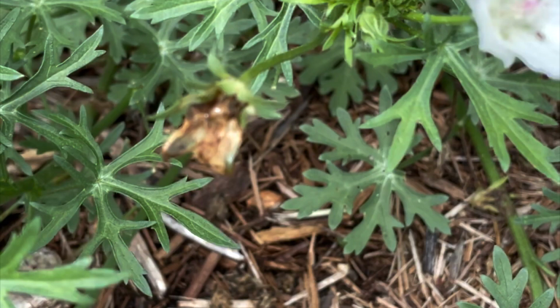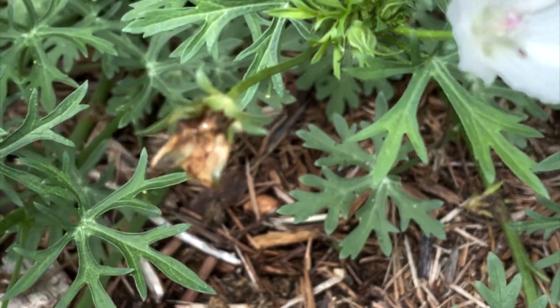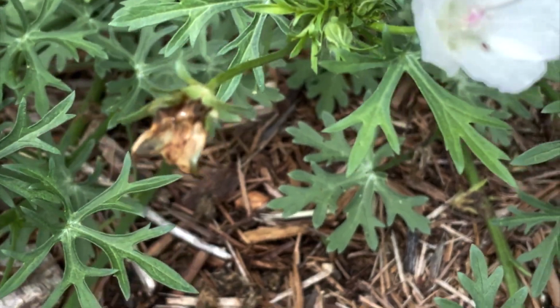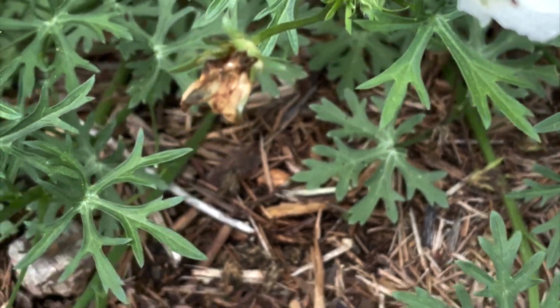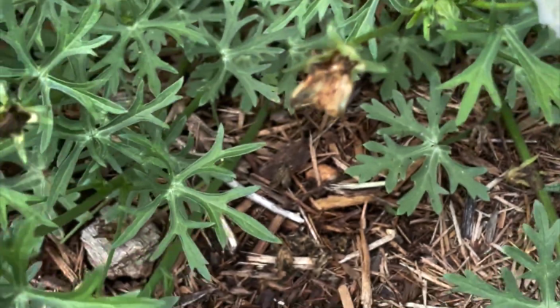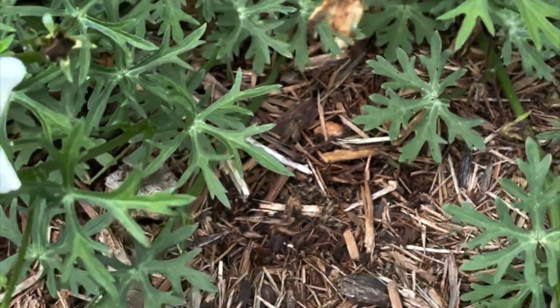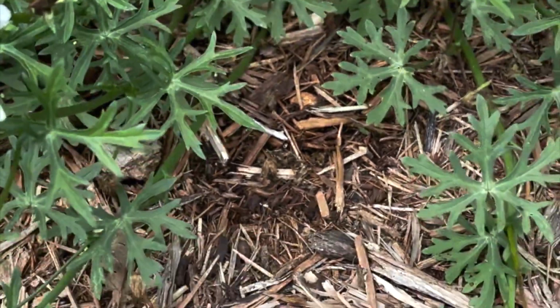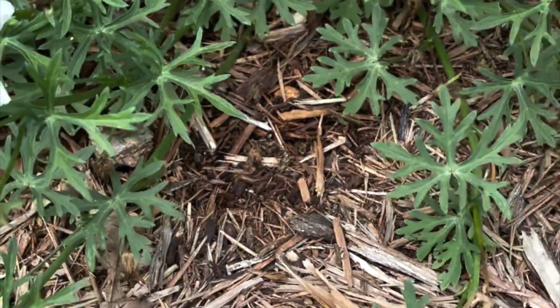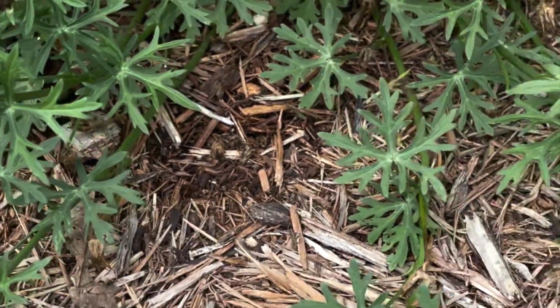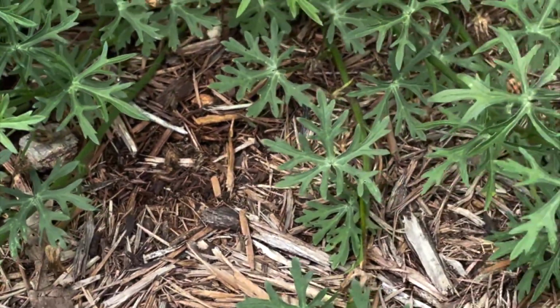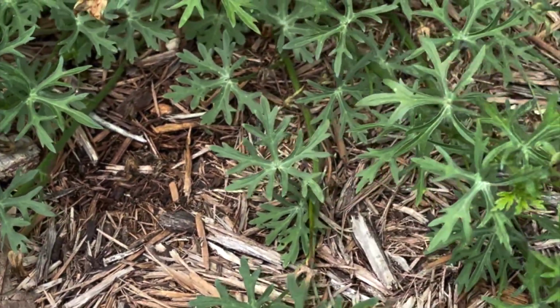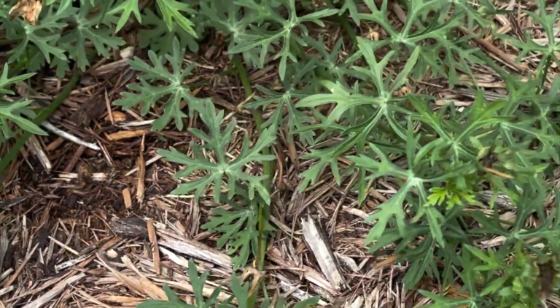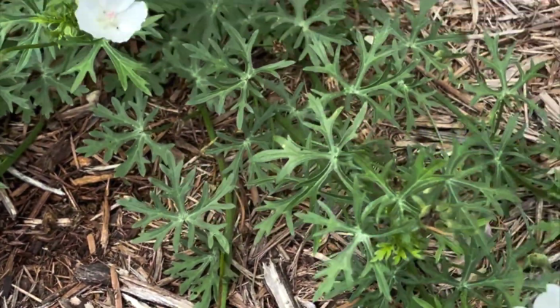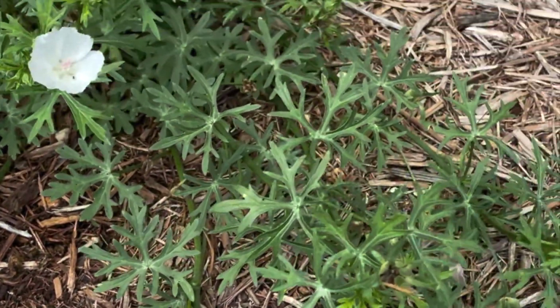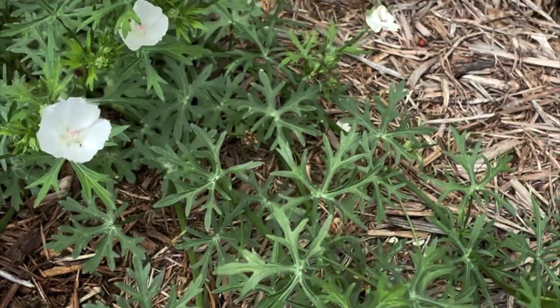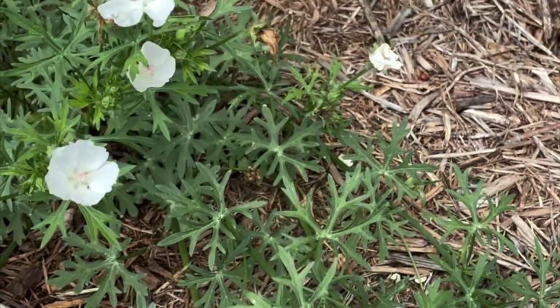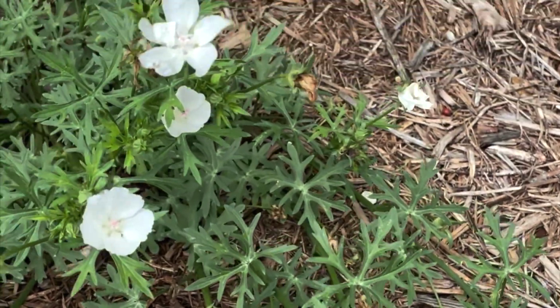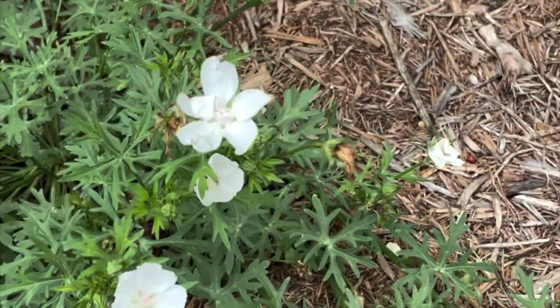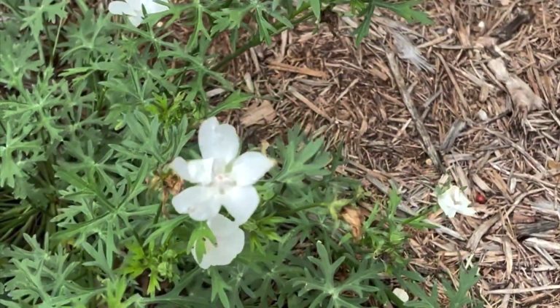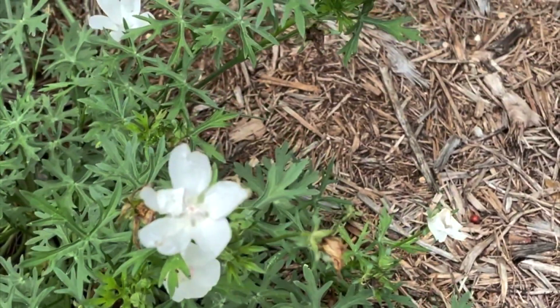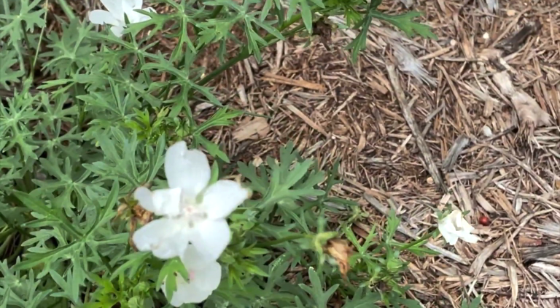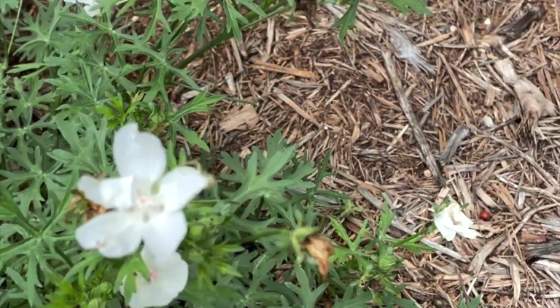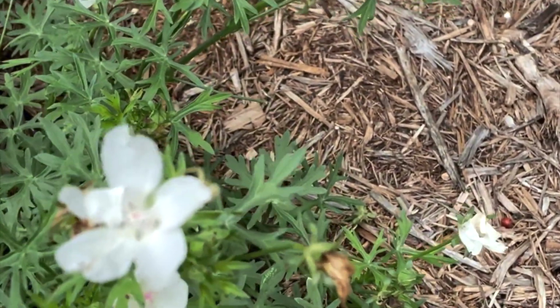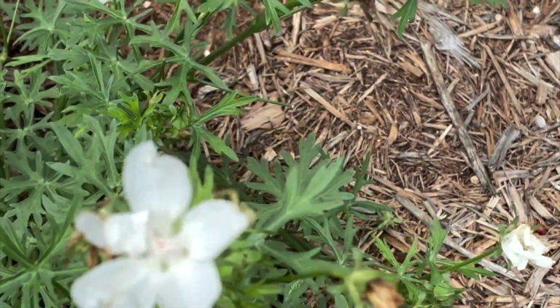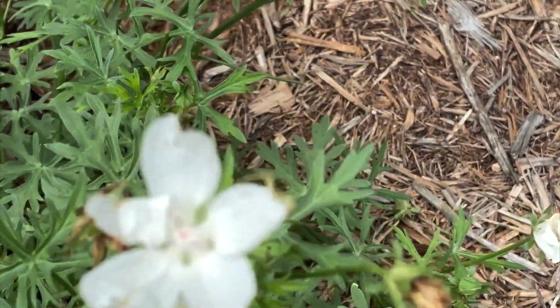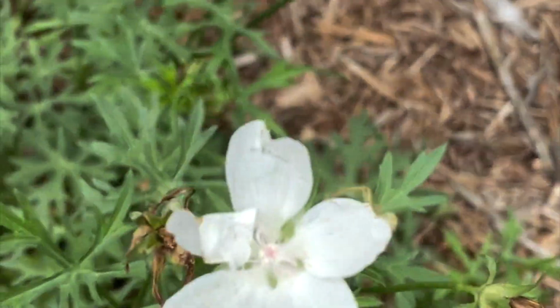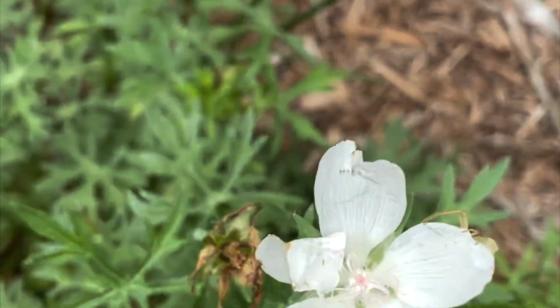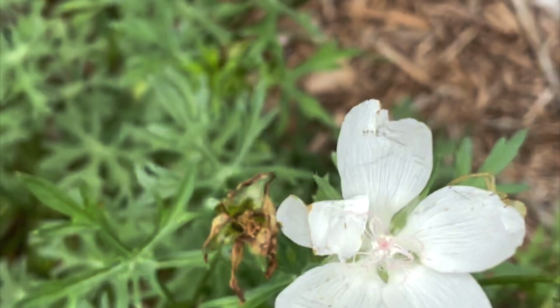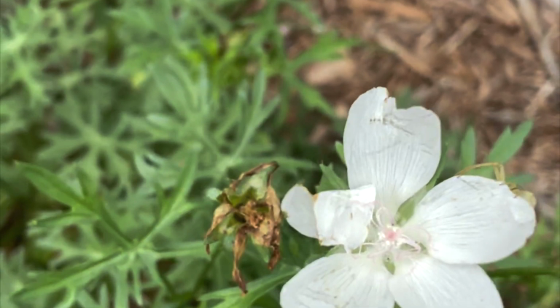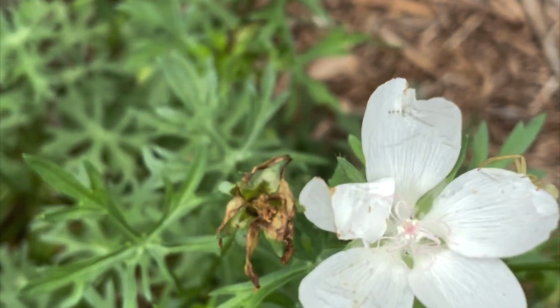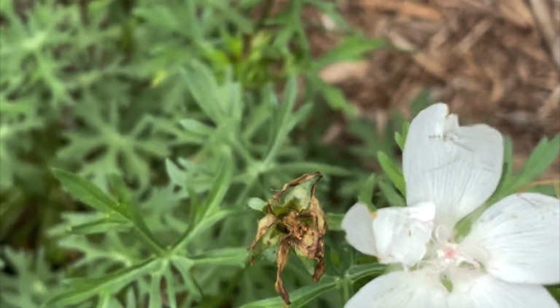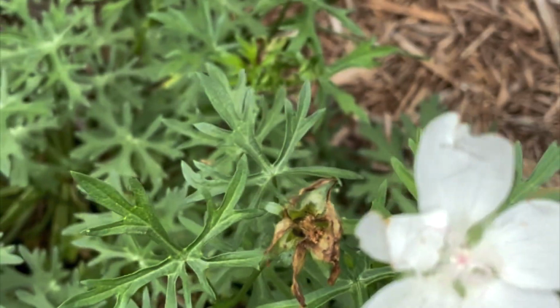They've got a nice leaf too — very articulated little leaf, which is pretty. Kind of a filigree type leaf, which is very pretty.